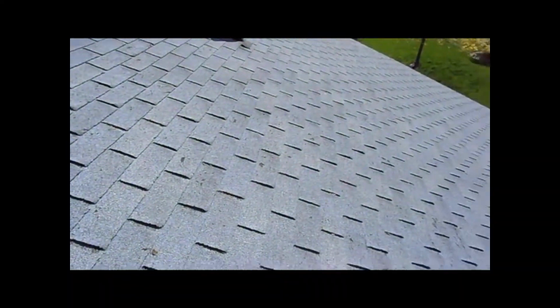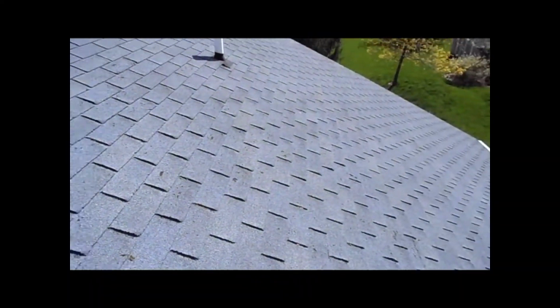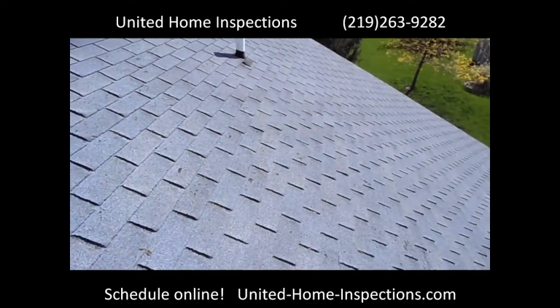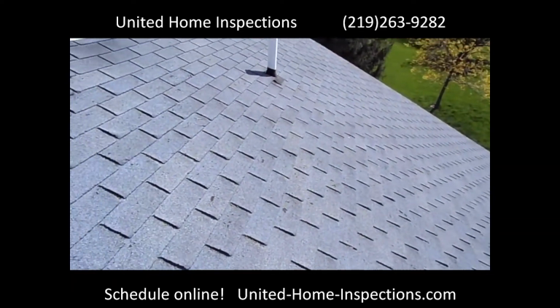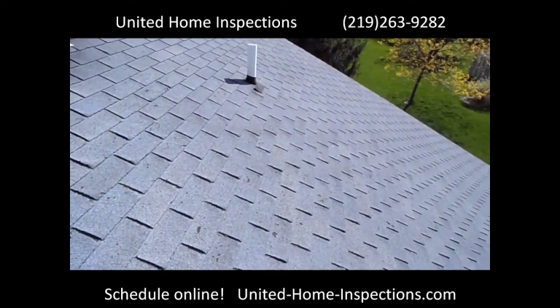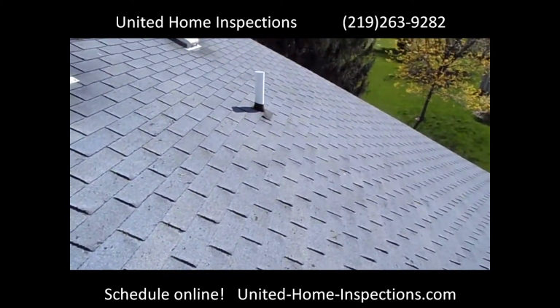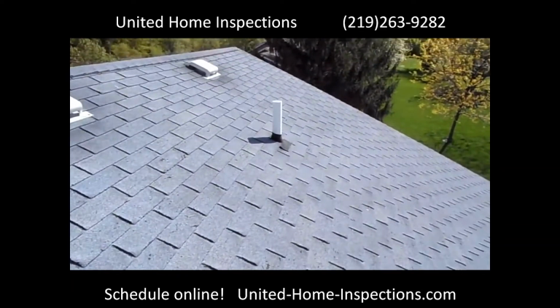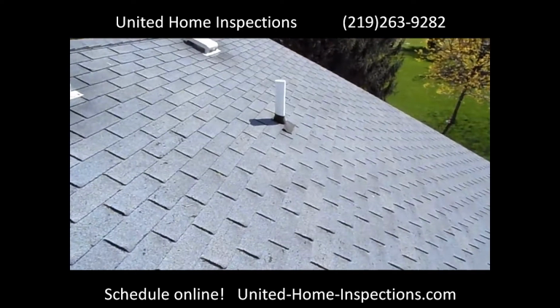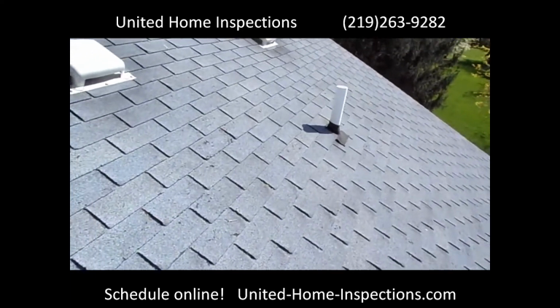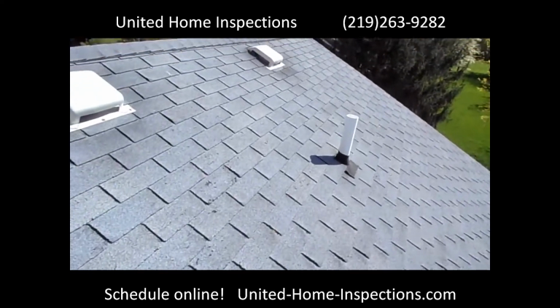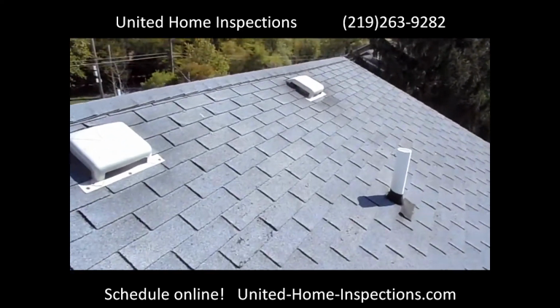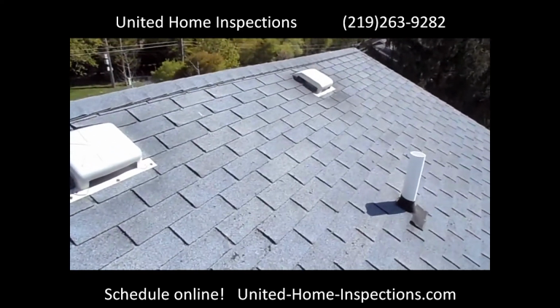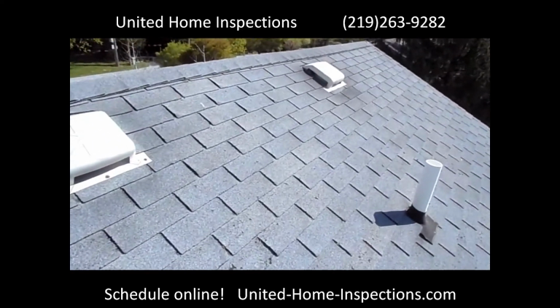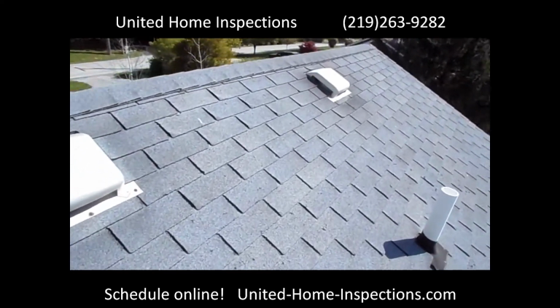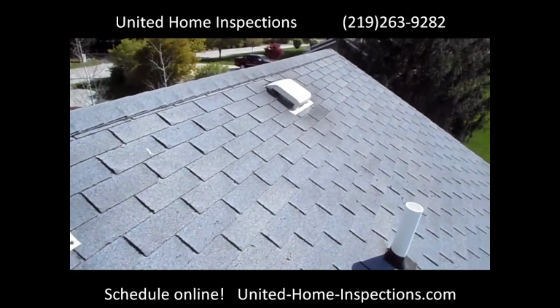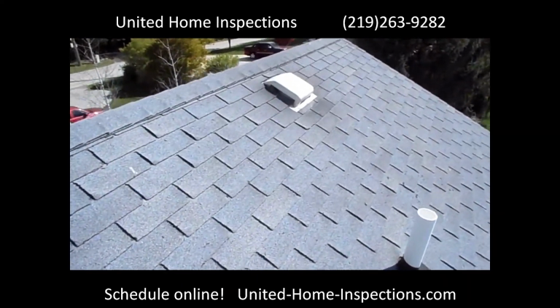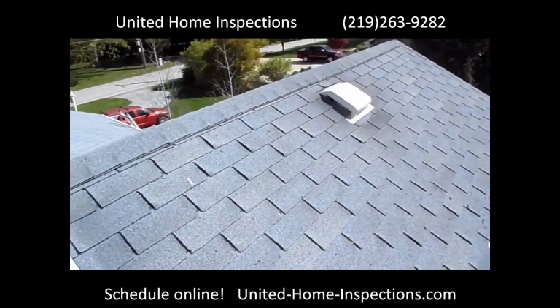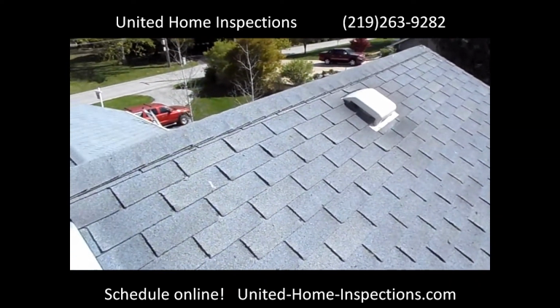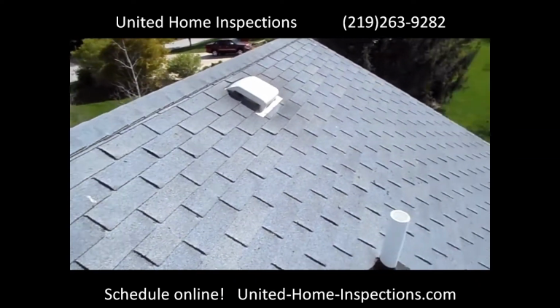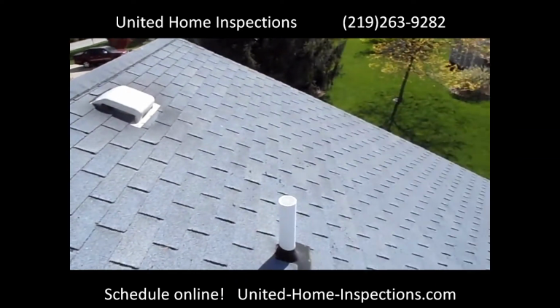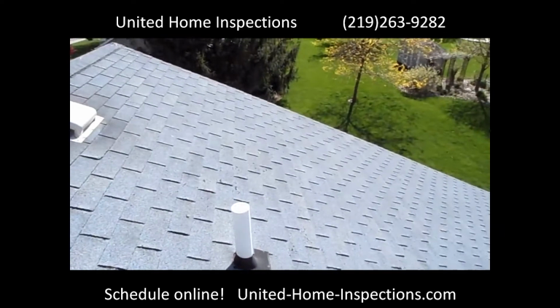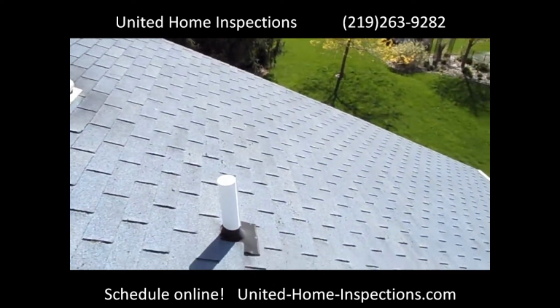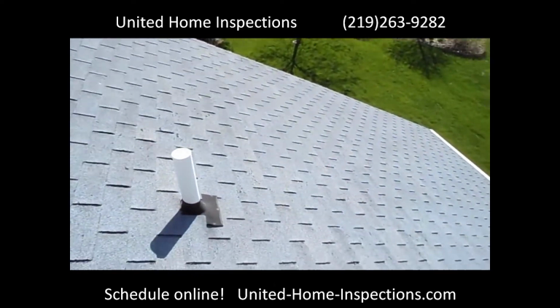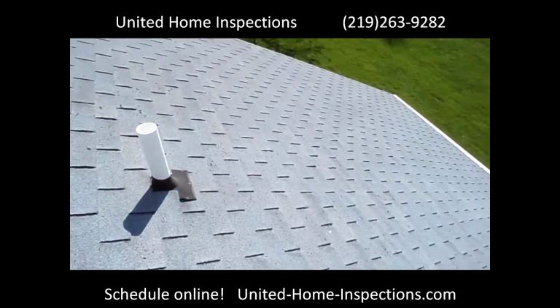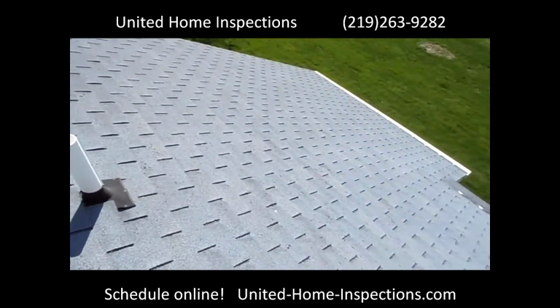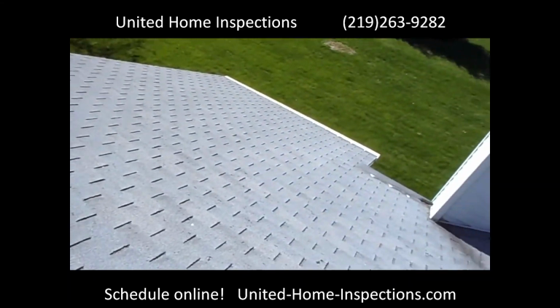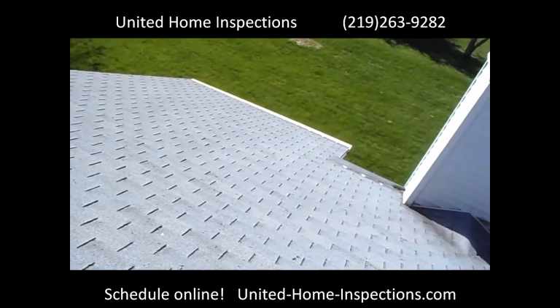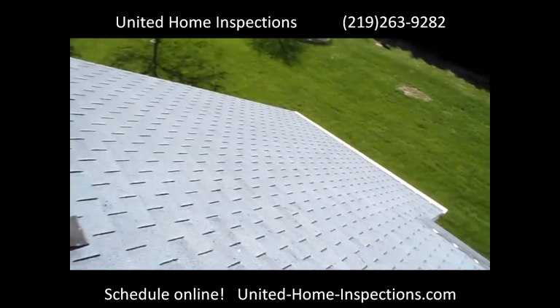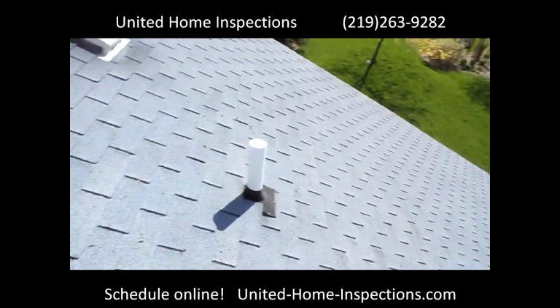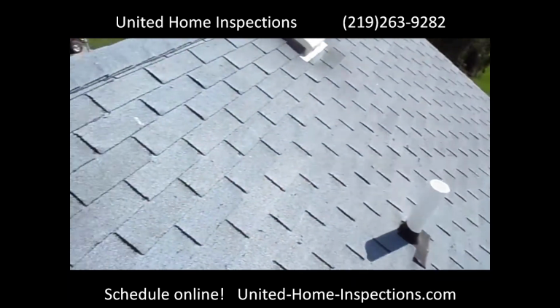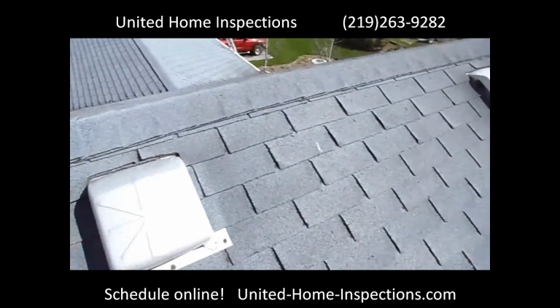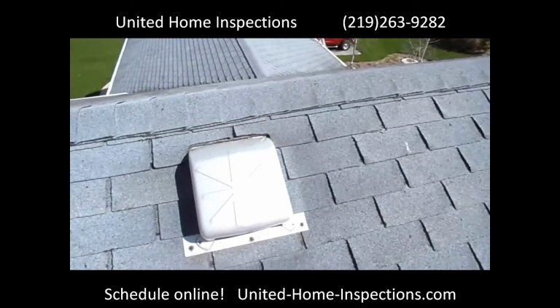If you're buying a house in Northwest Indiana or Southwest Michigan and you'd like to avoid the money pit, please give me a call at United Home Inspections: 219-263-9282, or visit us online at united-home-inspections.com.